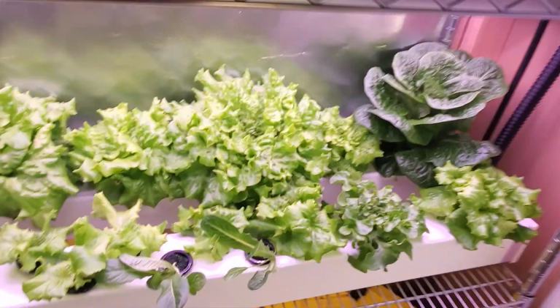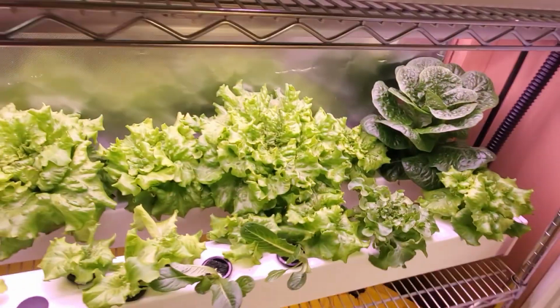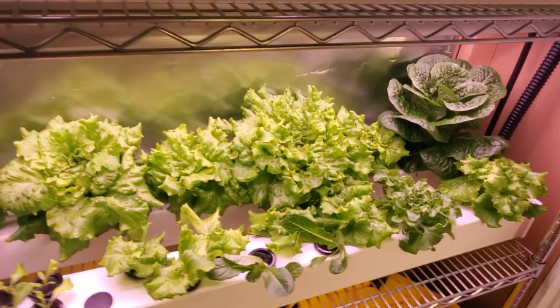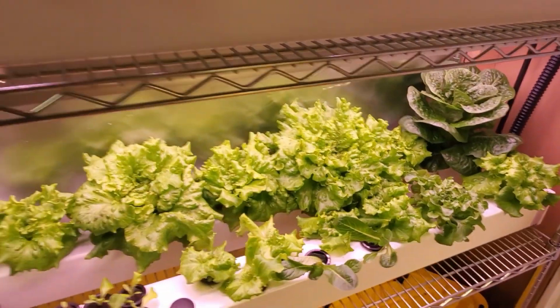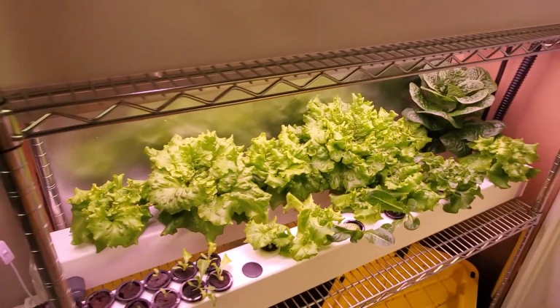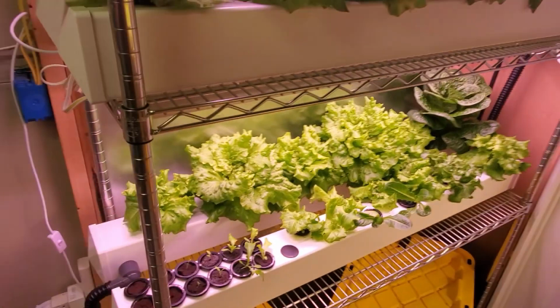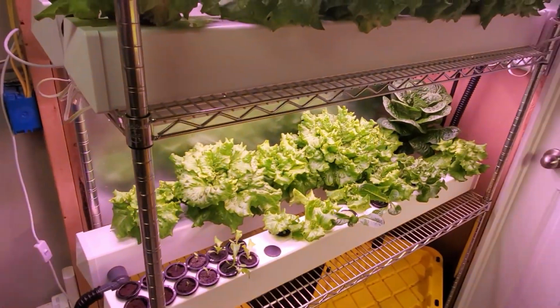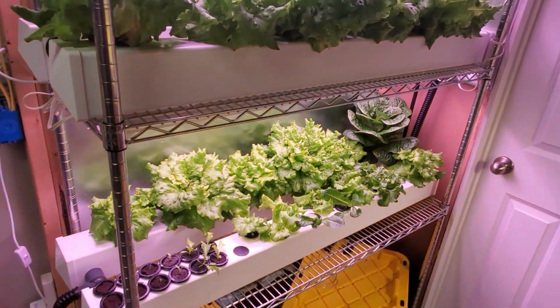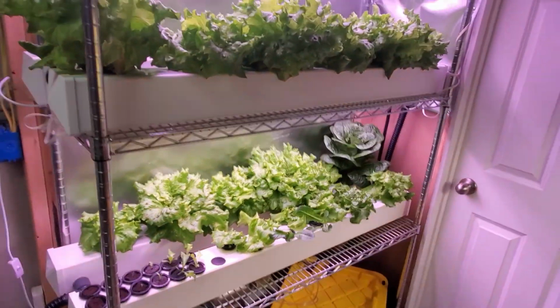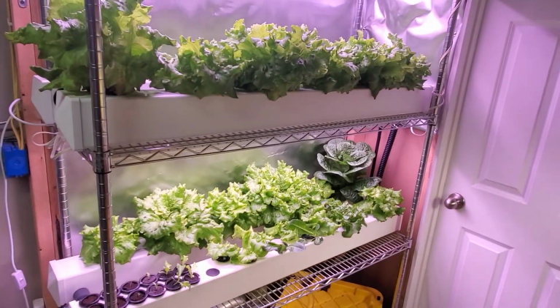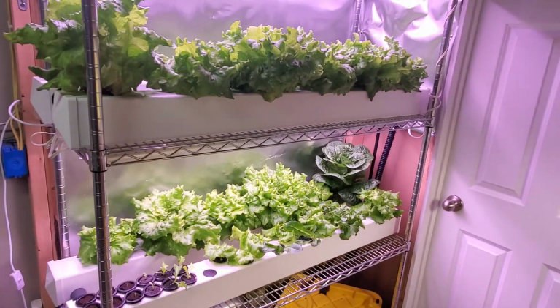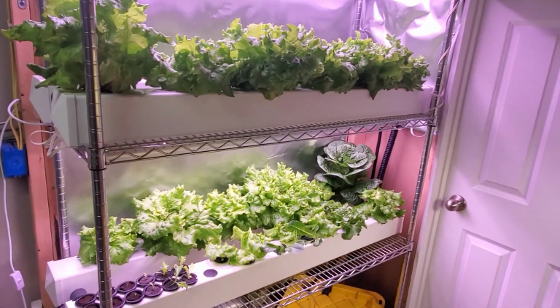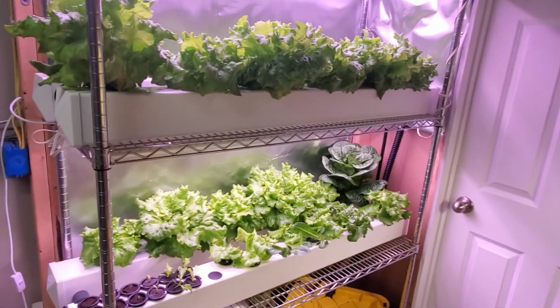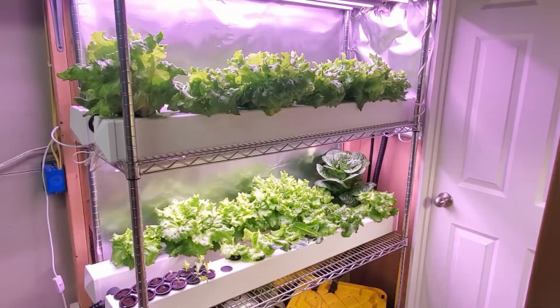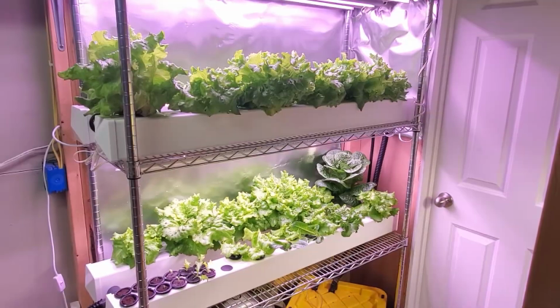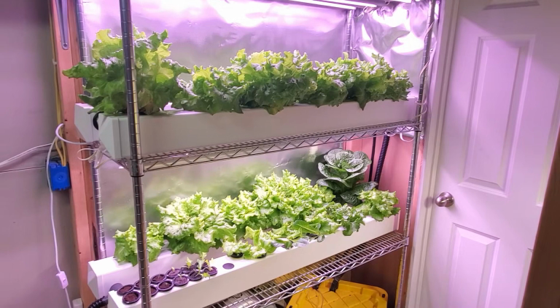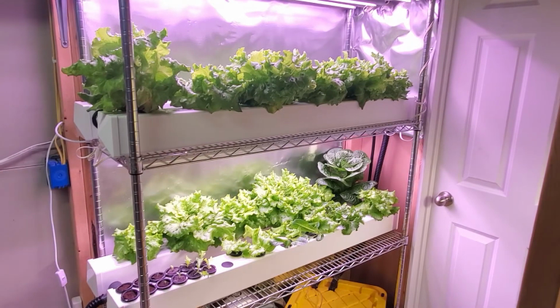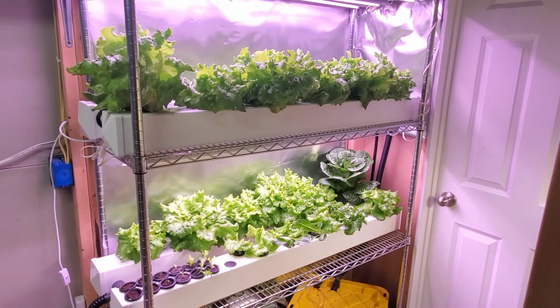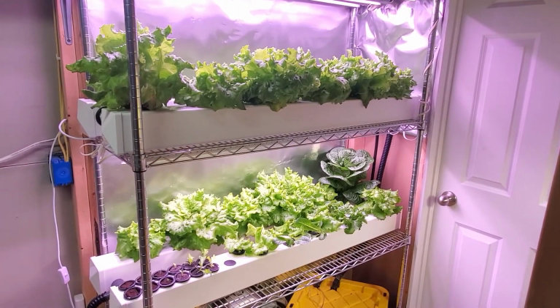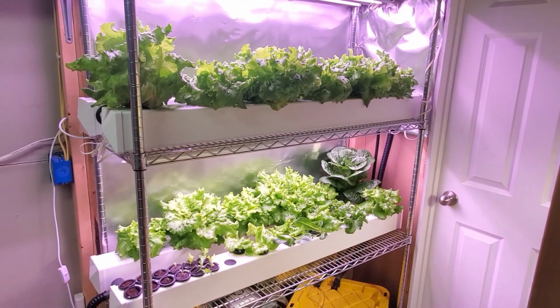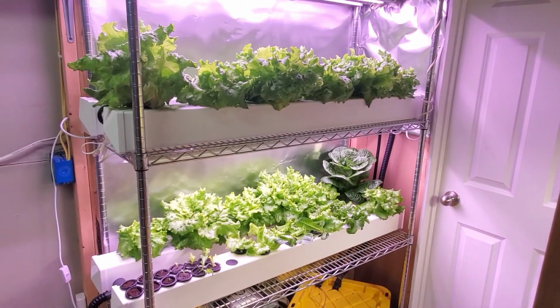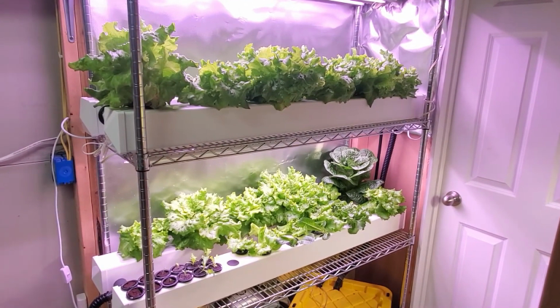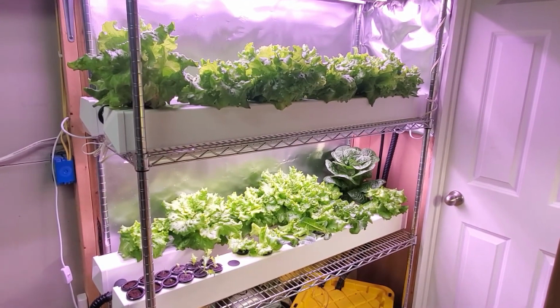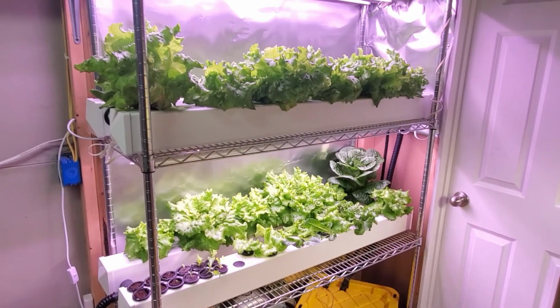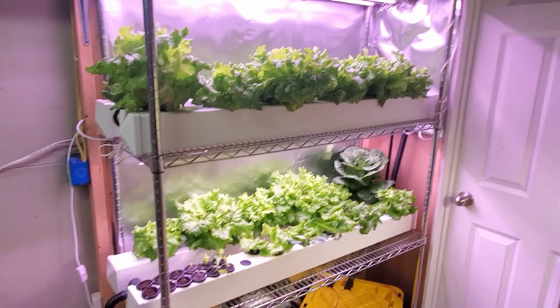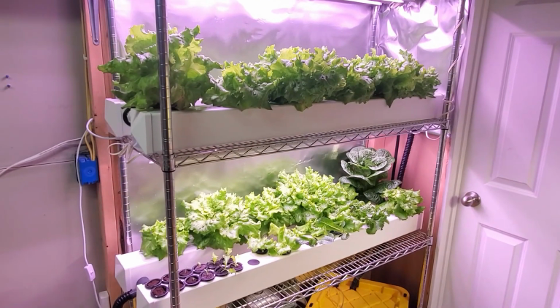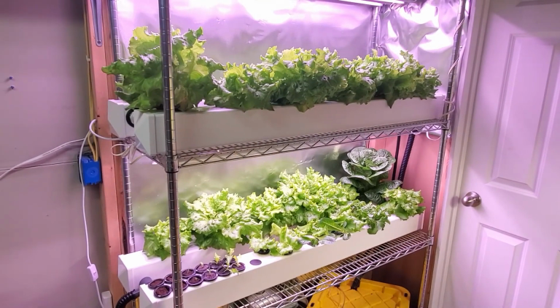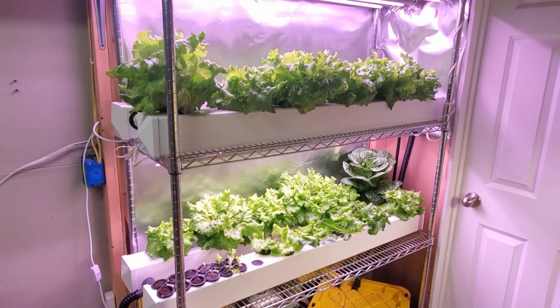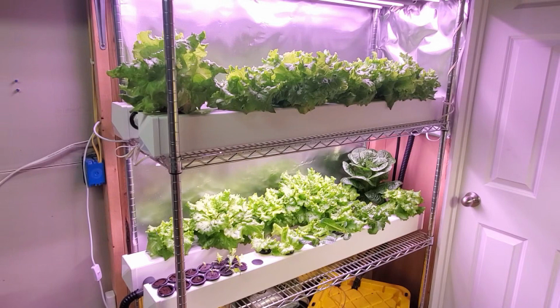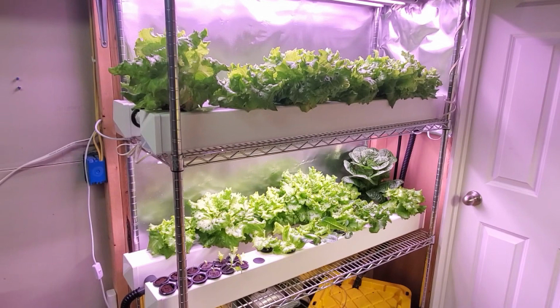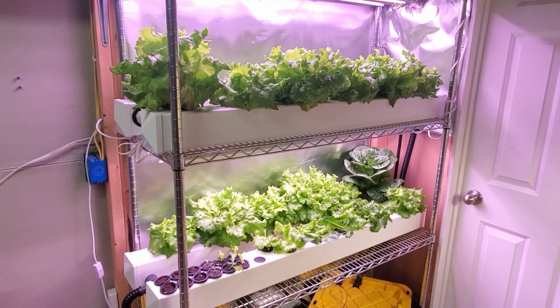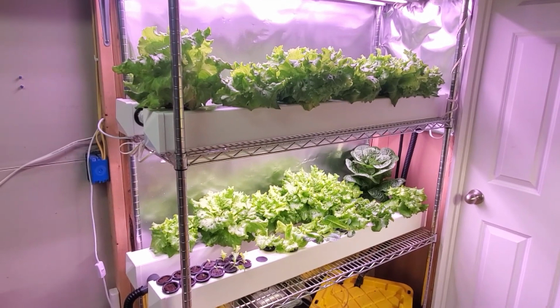You'd be feeding two levels — that's probably the simplest way to go. Each of these systems gives me about four heads of lettuce per week, so I'm getting a total of eight heads of lettuce per week.